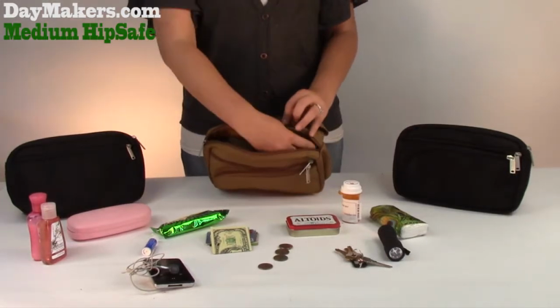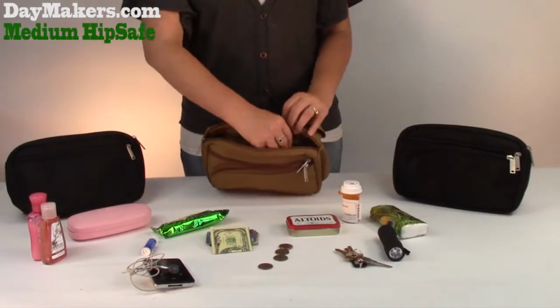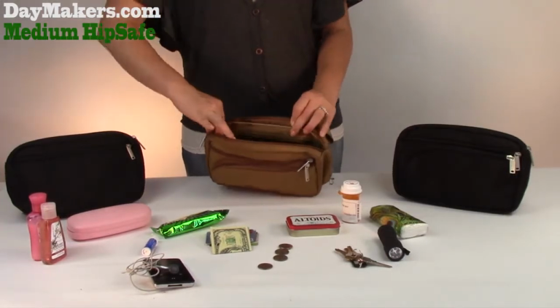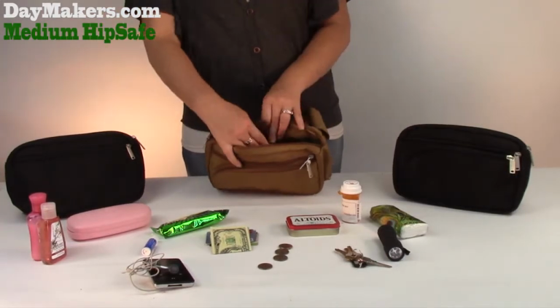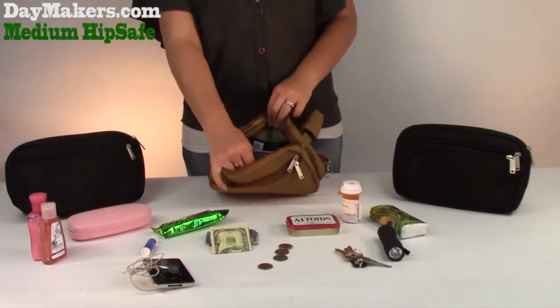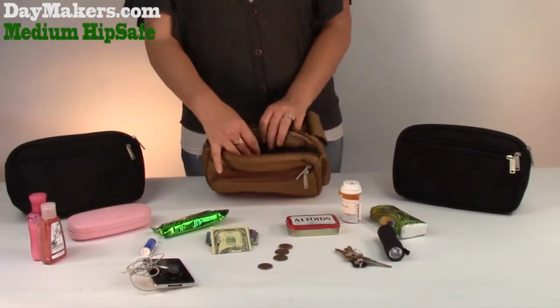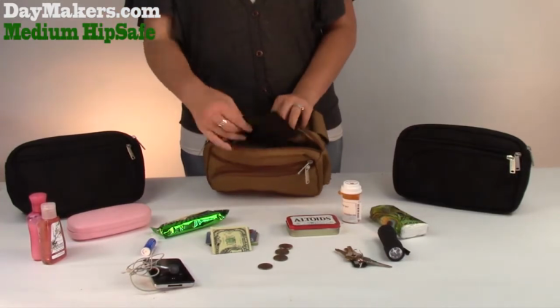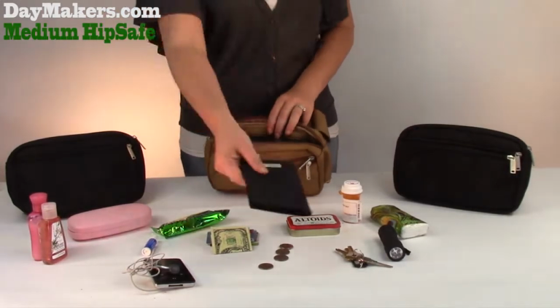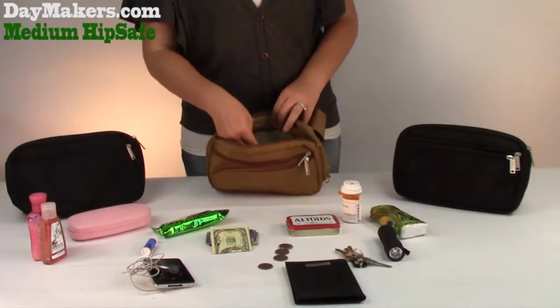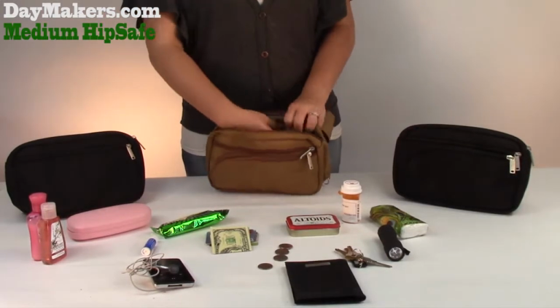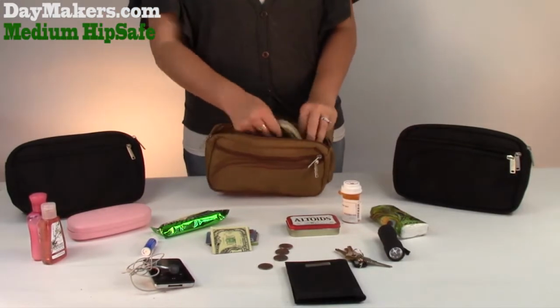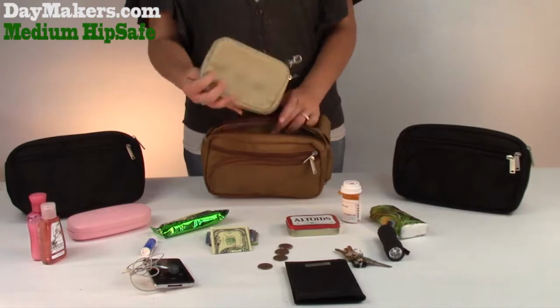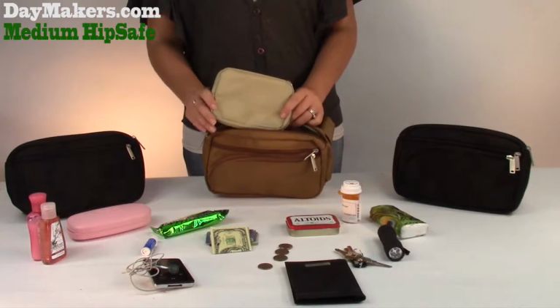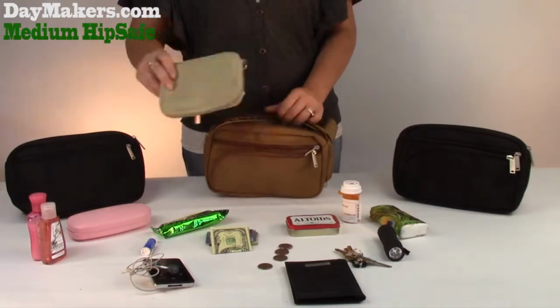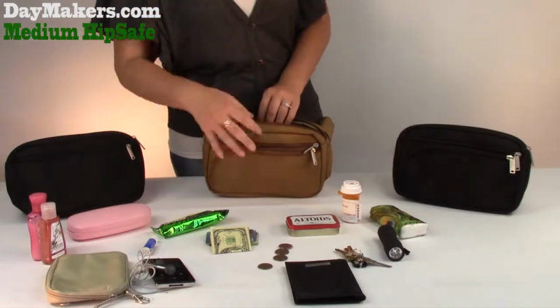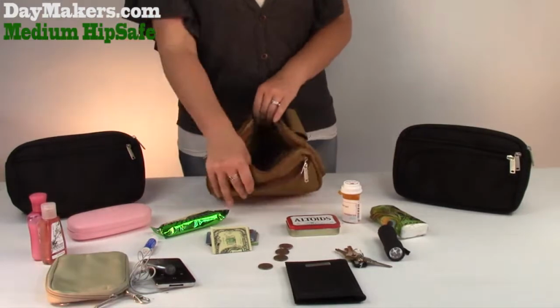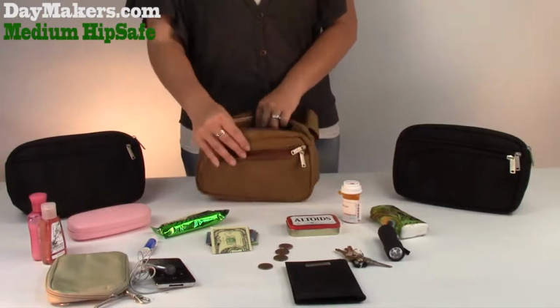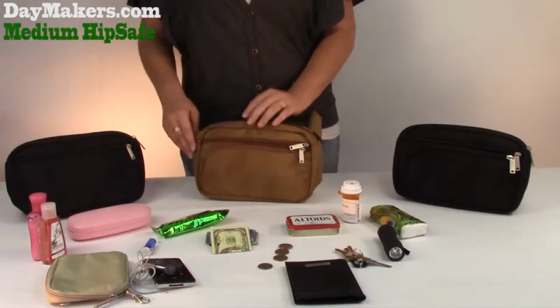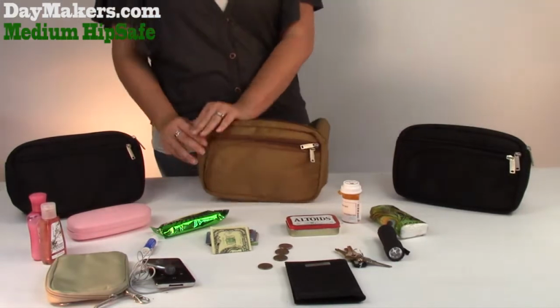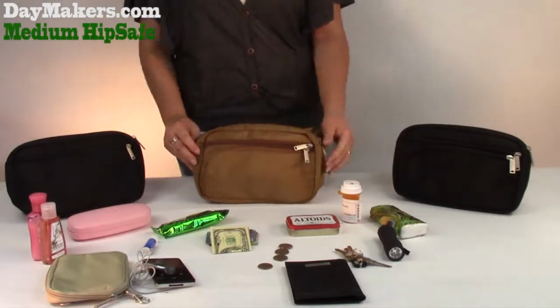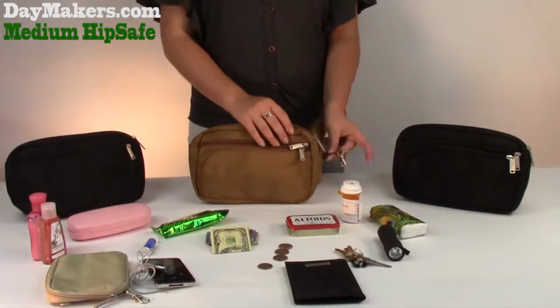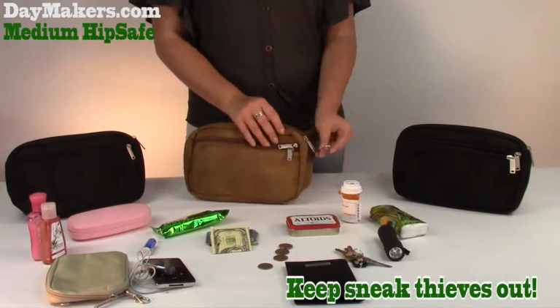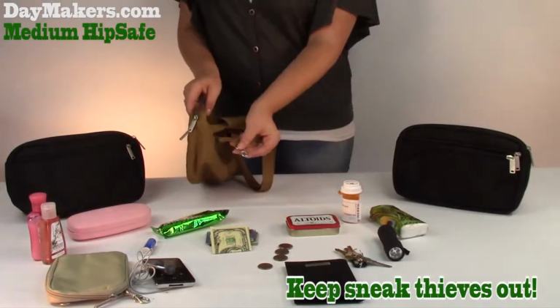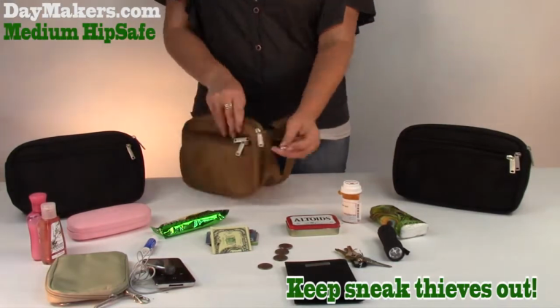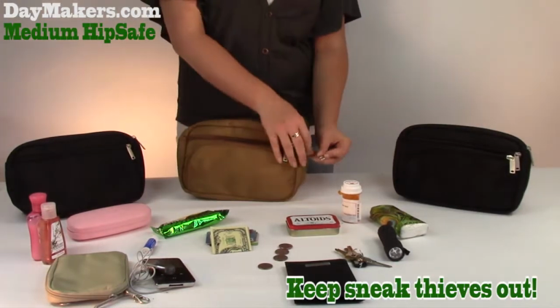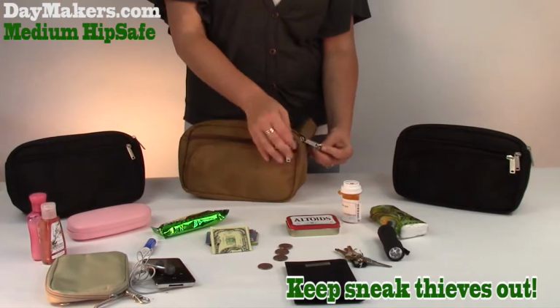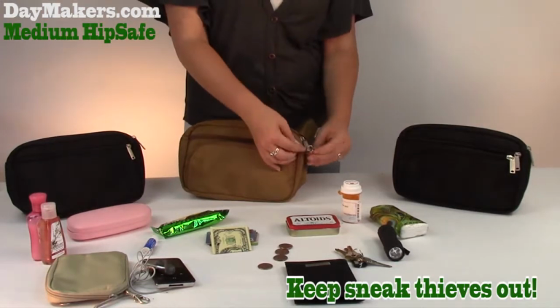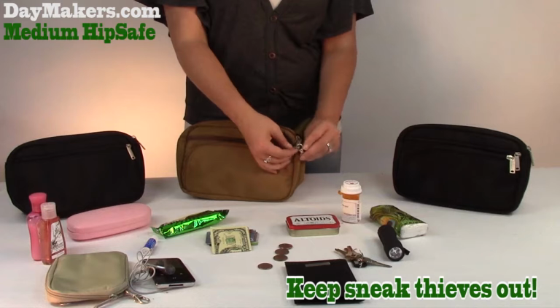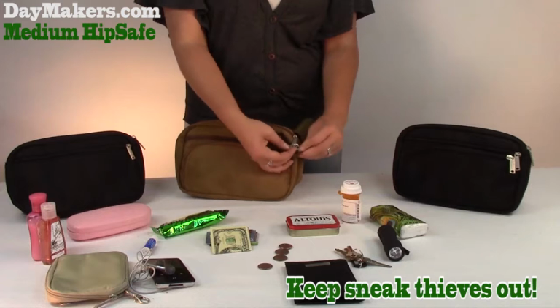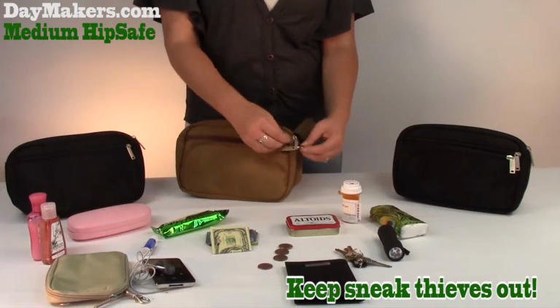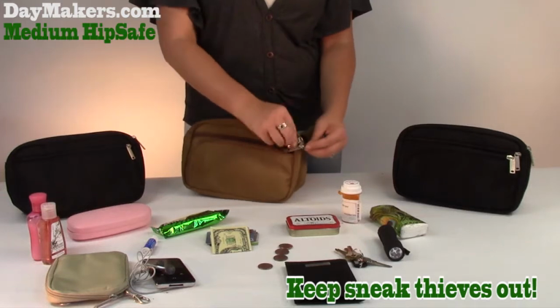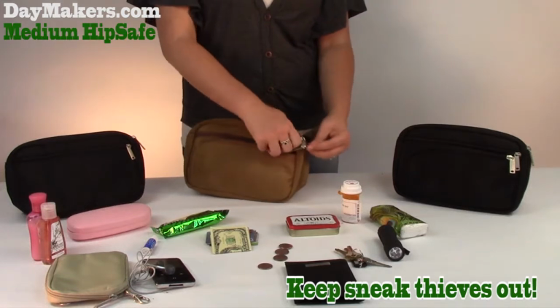The inside zipper is also pleated for securing your valuables. It has a zipper security leash to keep sneak-thieves out, attached to zip-taps to stop pickpockets.